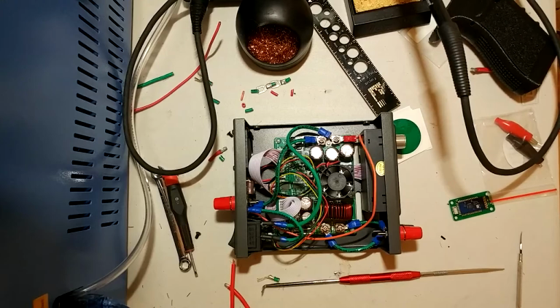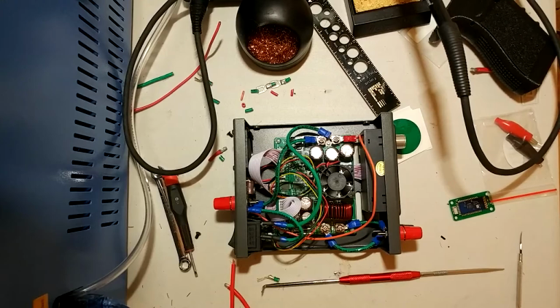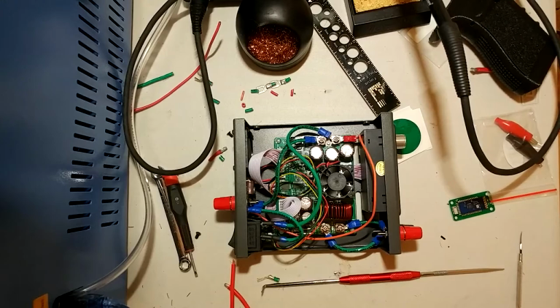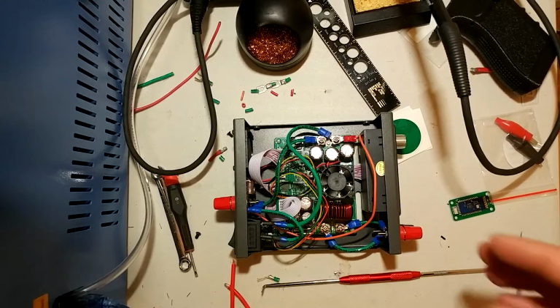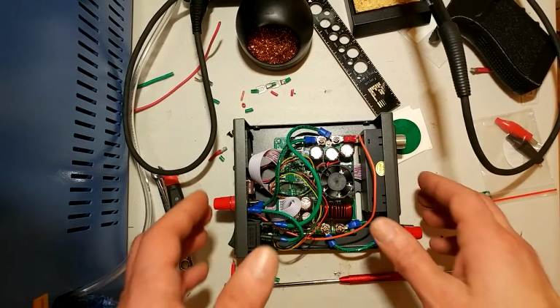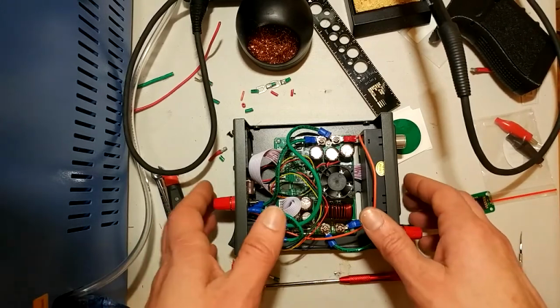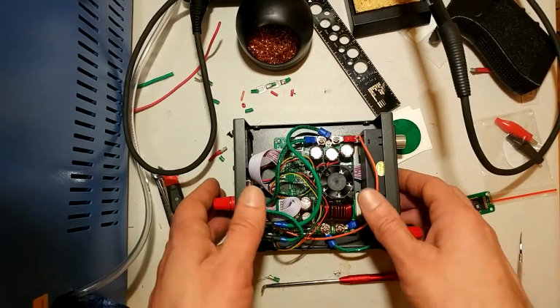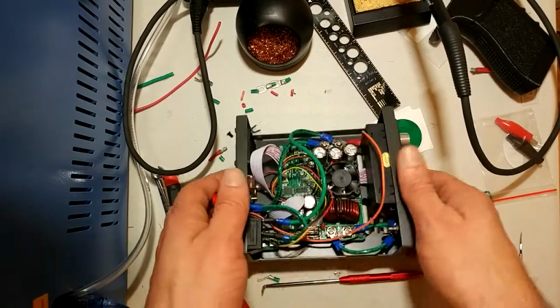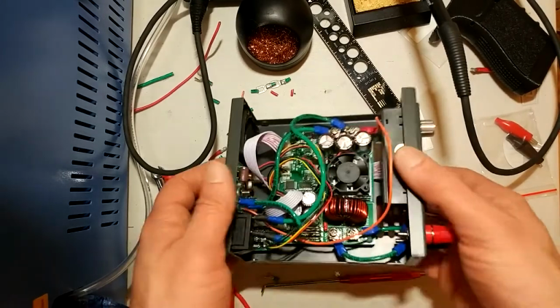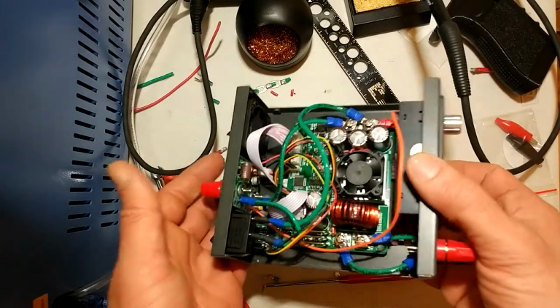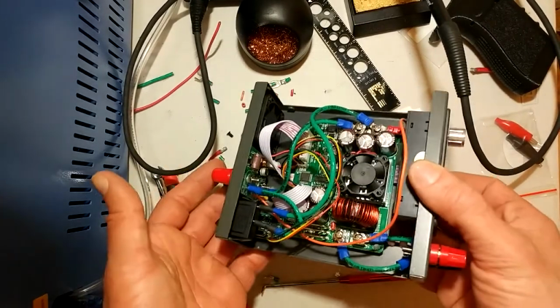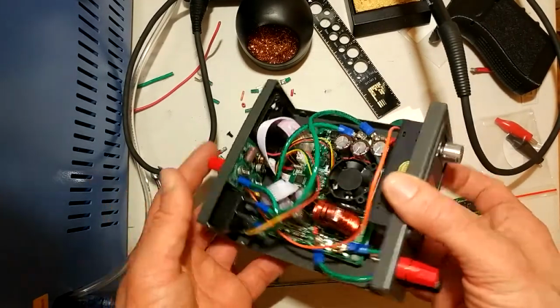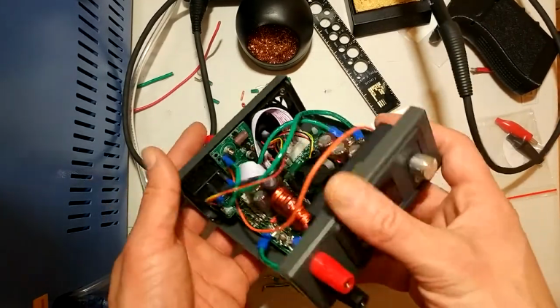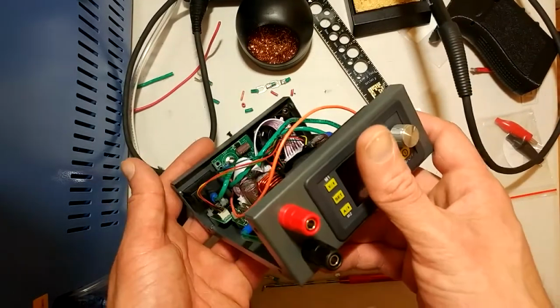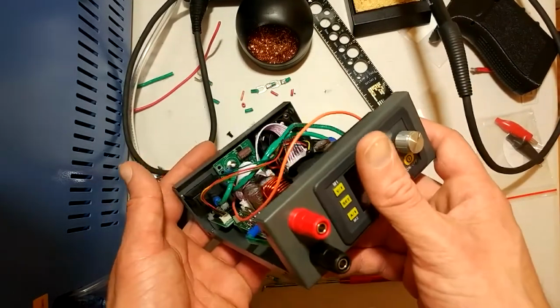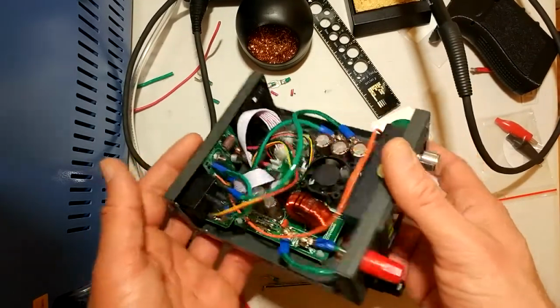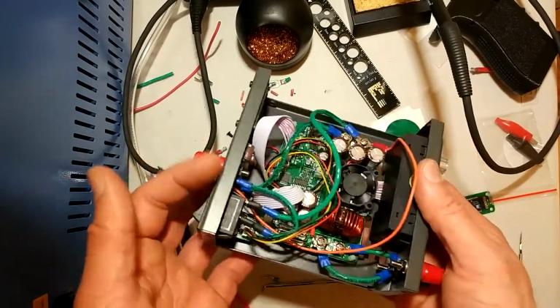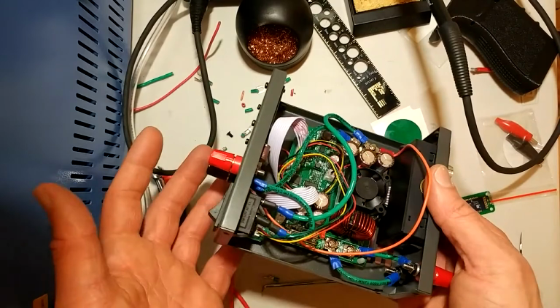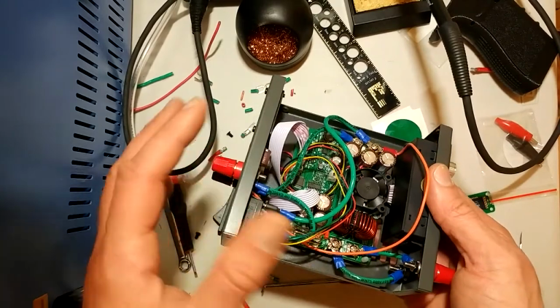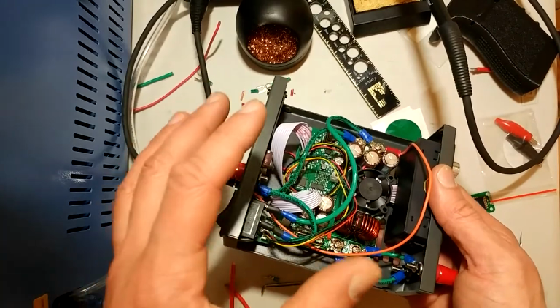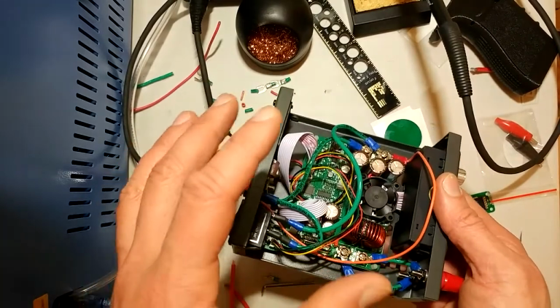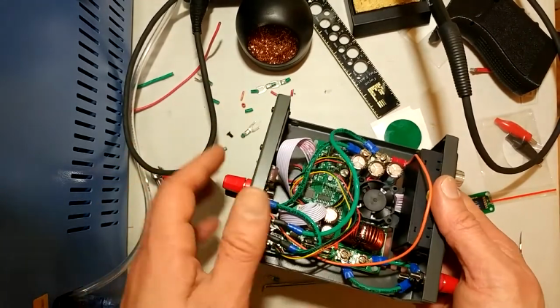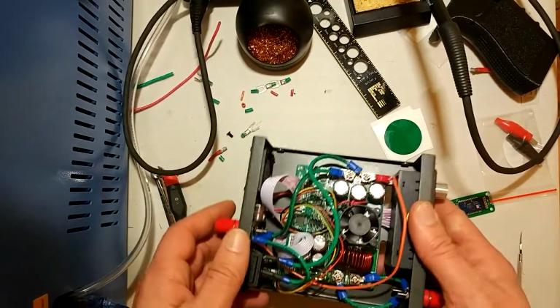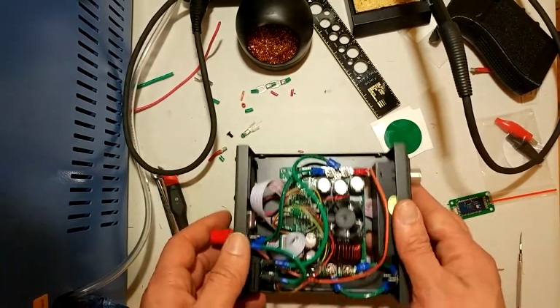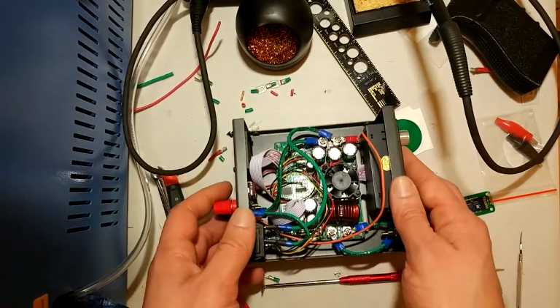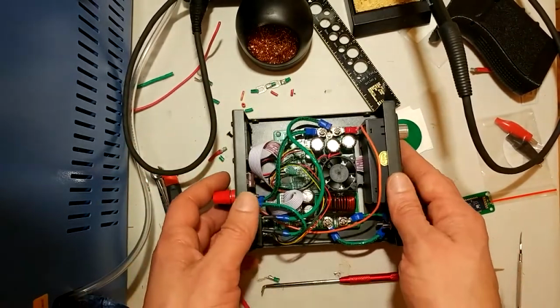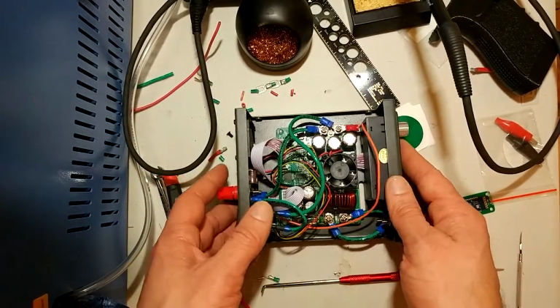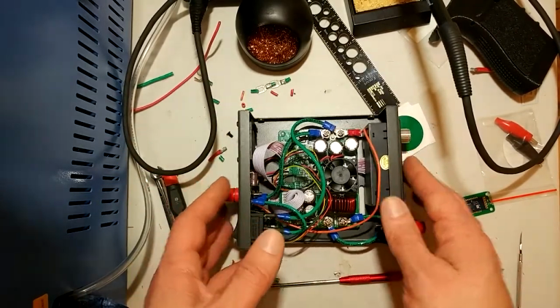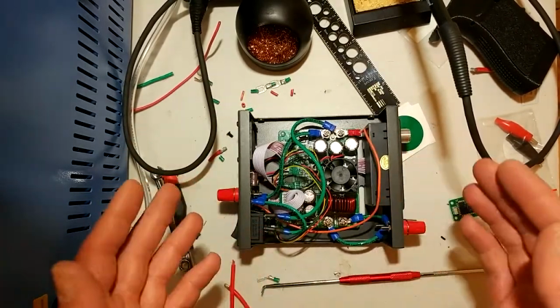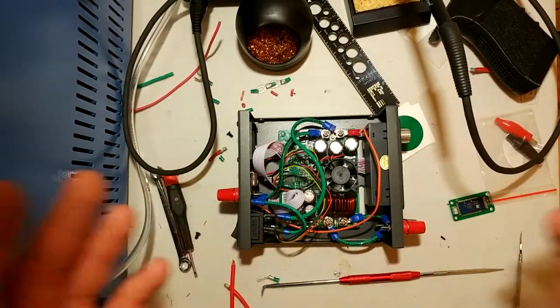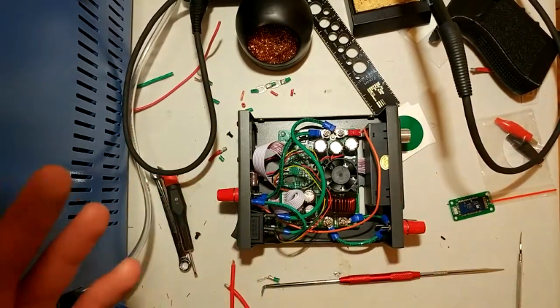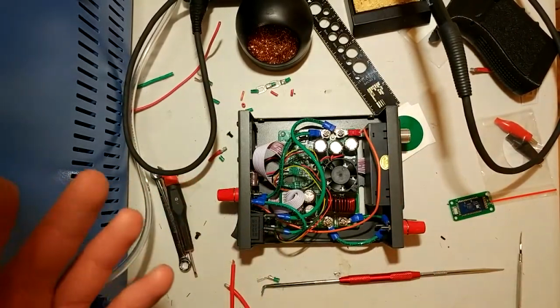In a recent video, I did an overview of this RD-Tech DPS 5020 power supply, and also showed how to control it via the computer using the Modbus protocol. Overall, some pretty cool stuff.